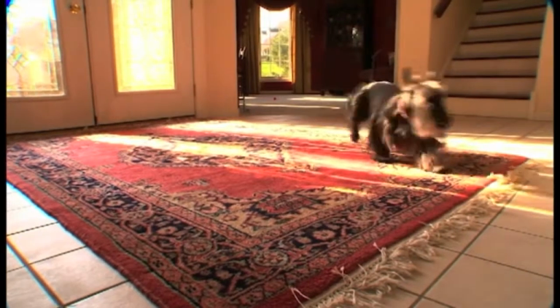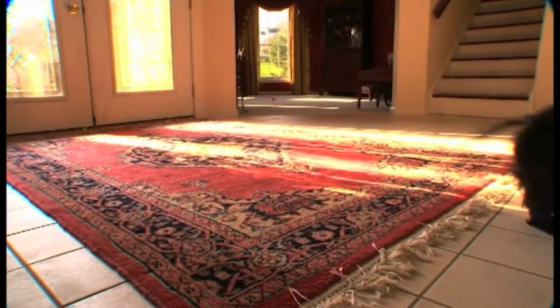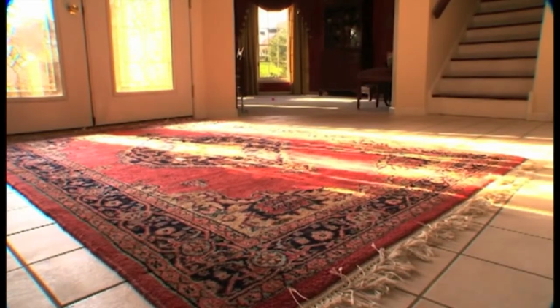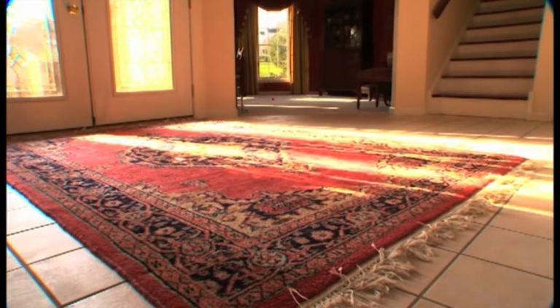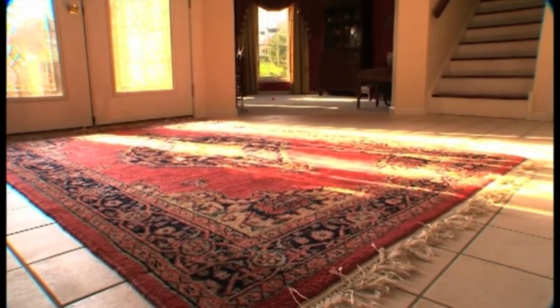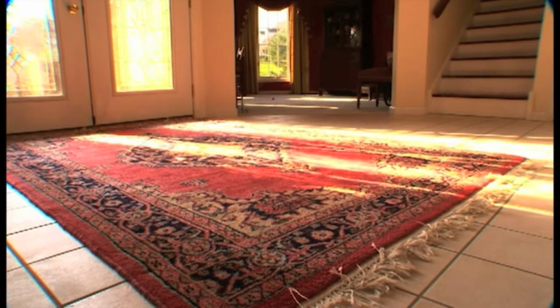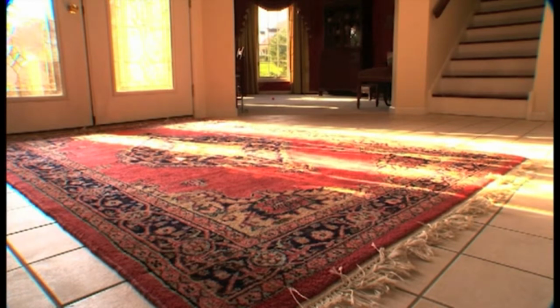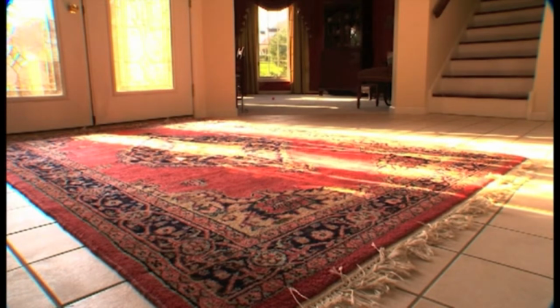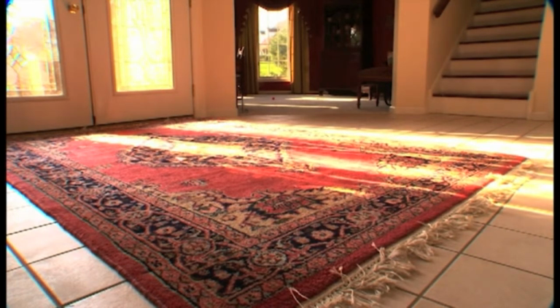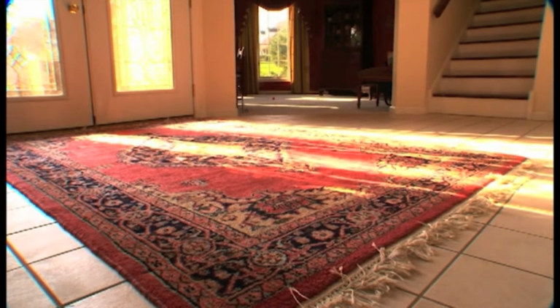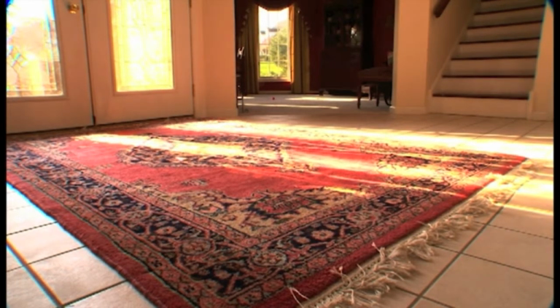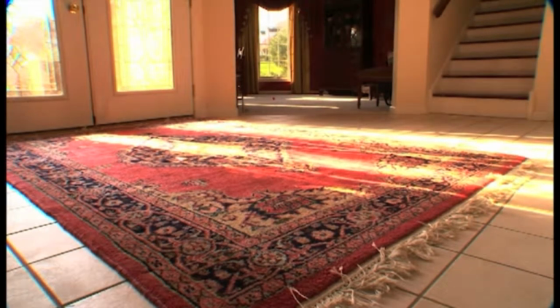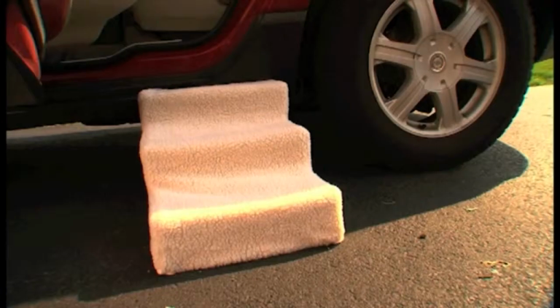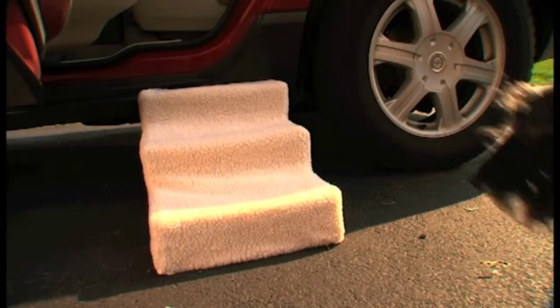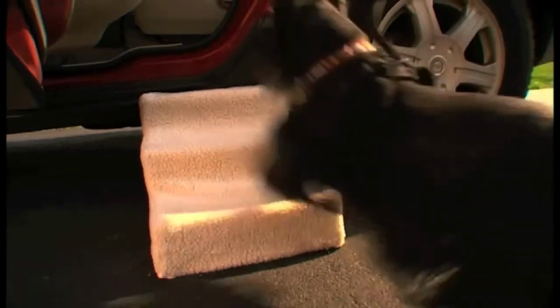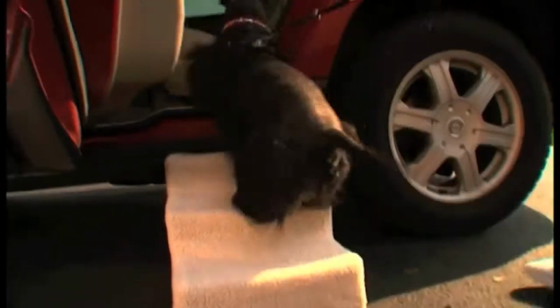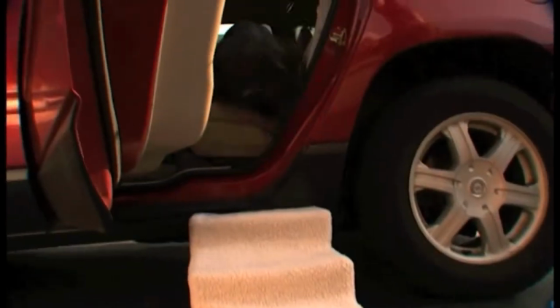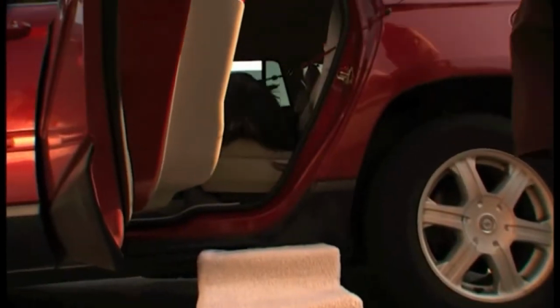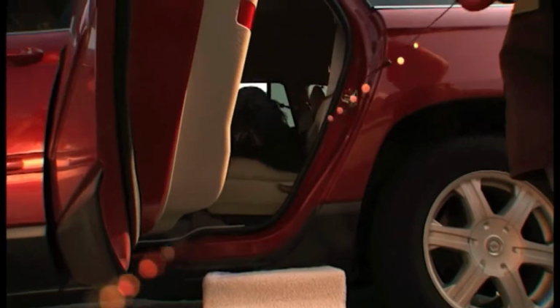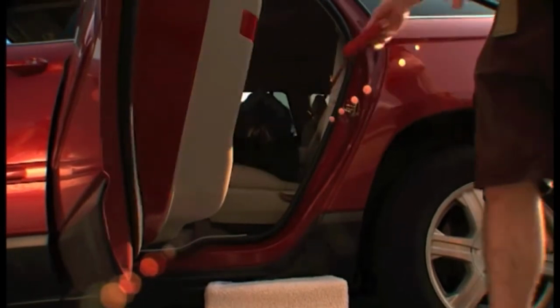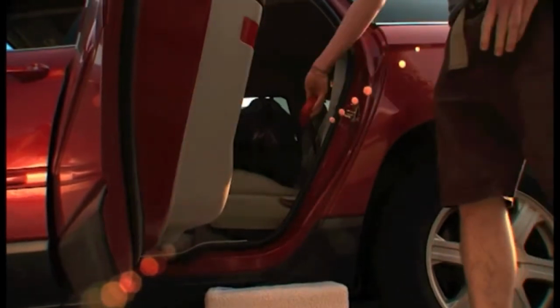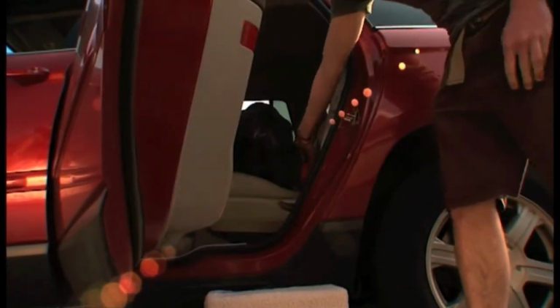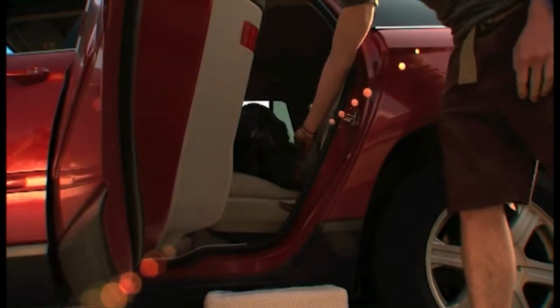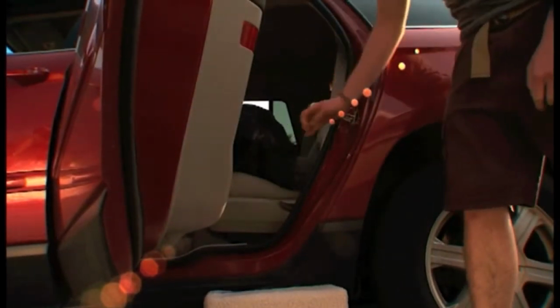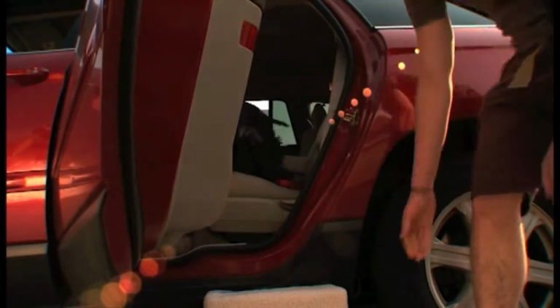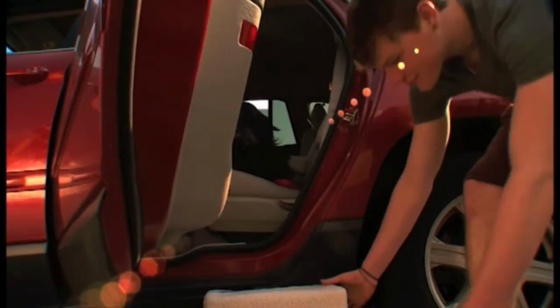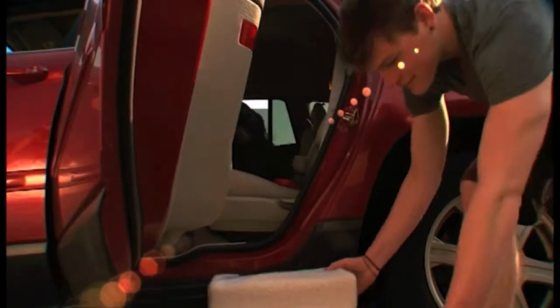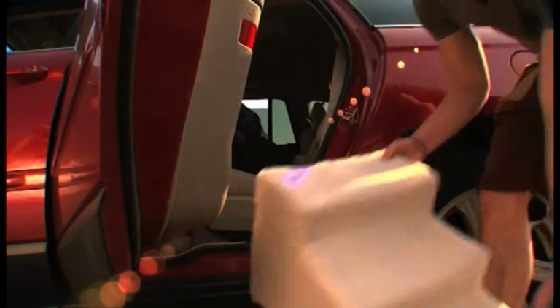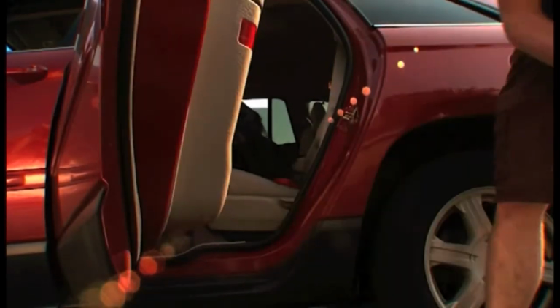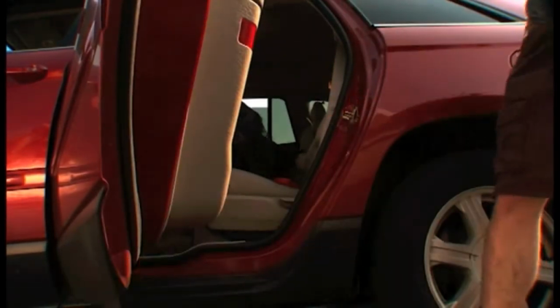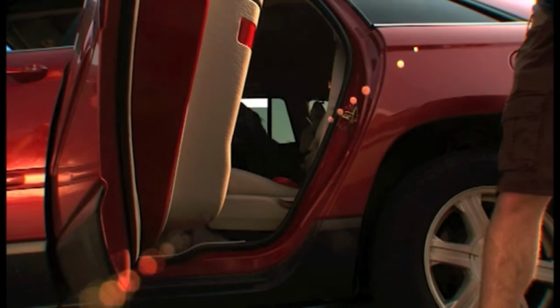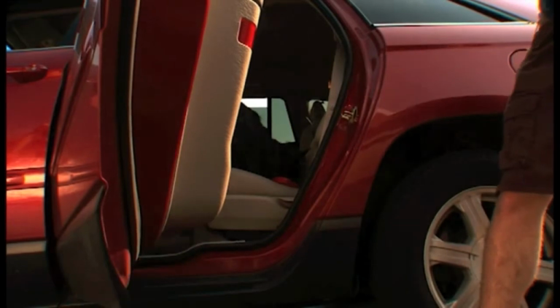You may want to use non-skid mats or carpet runners on slippery surfaces. Portable ramps or steps will help an older dog, especially one with arthritis, climb into a car or onto the couch or your bed.